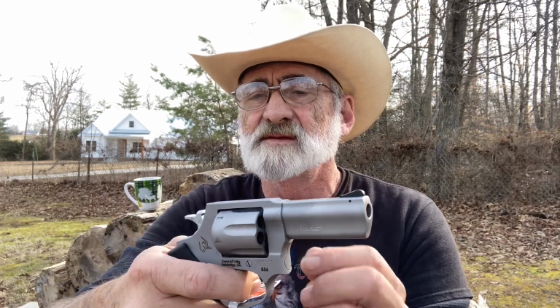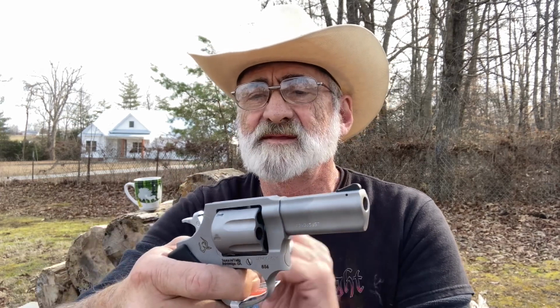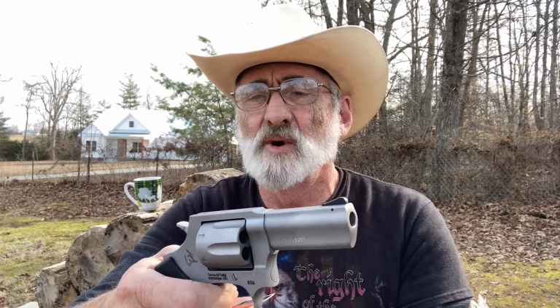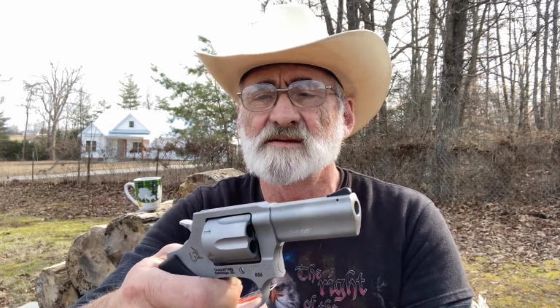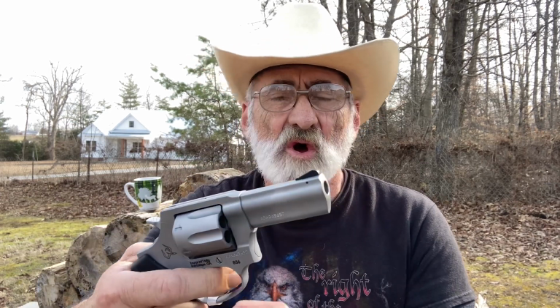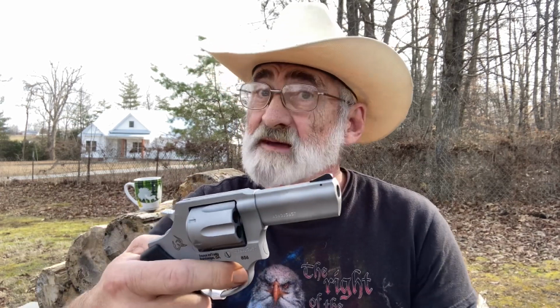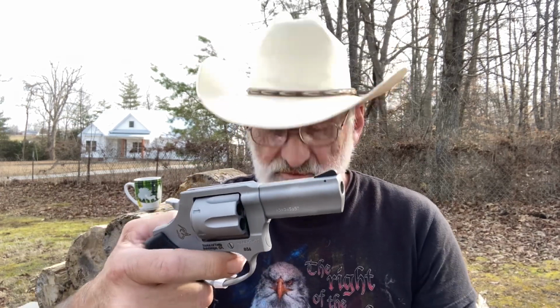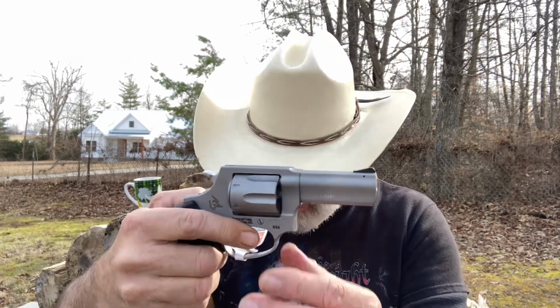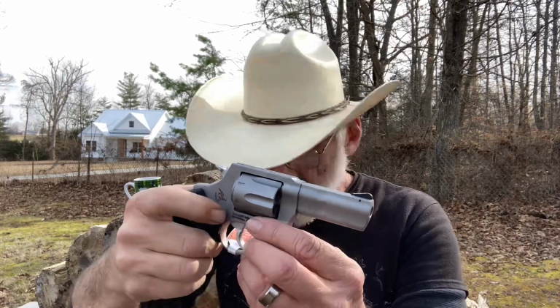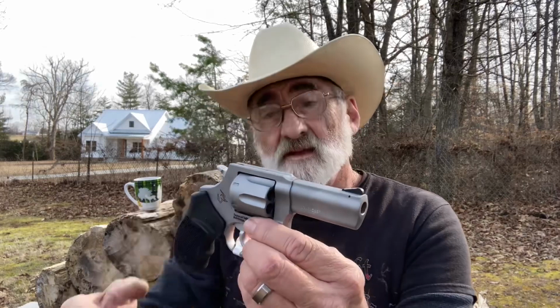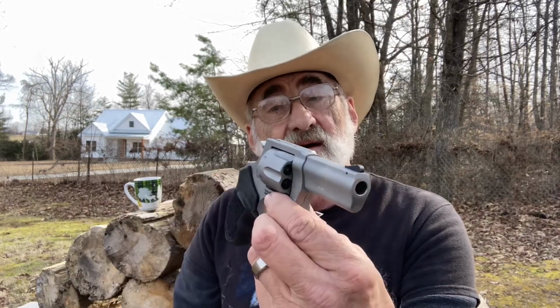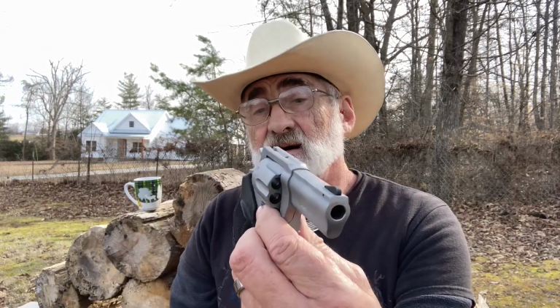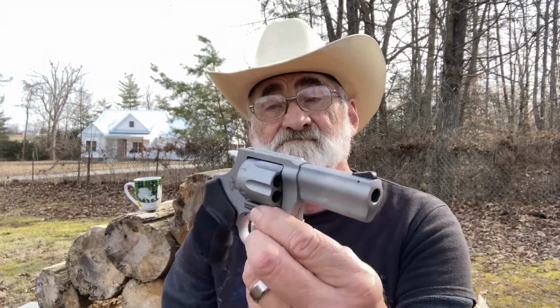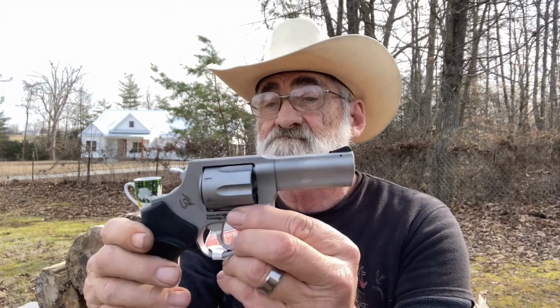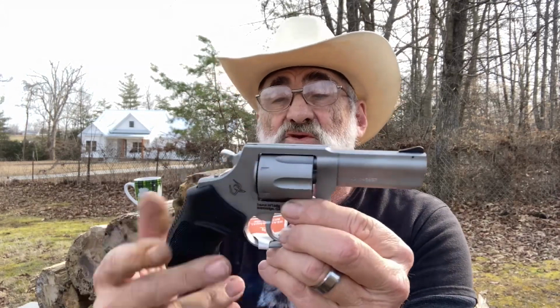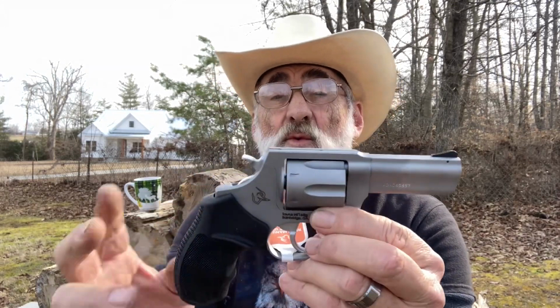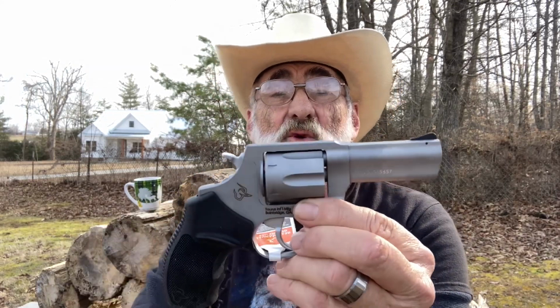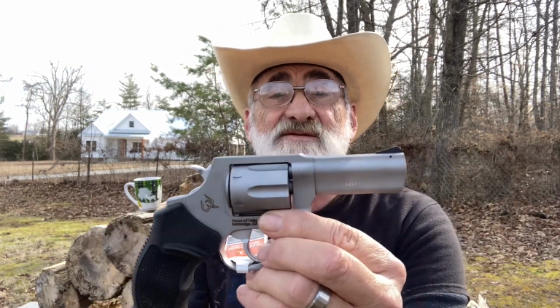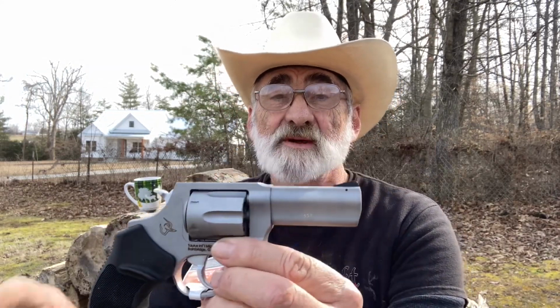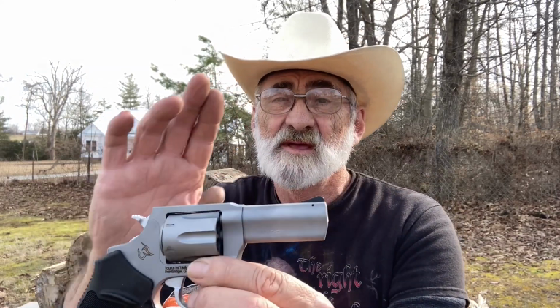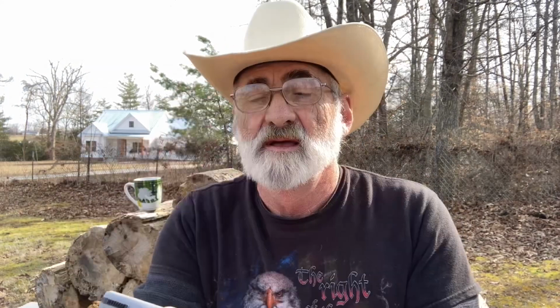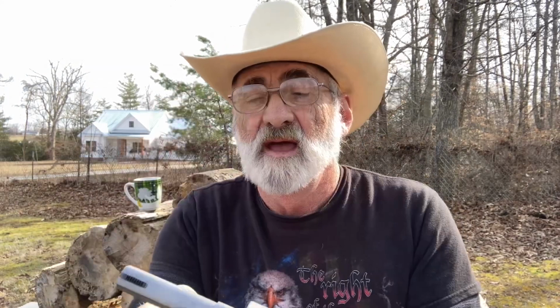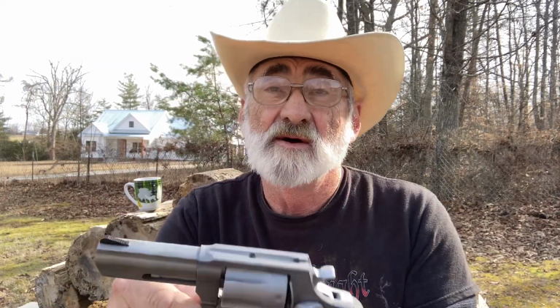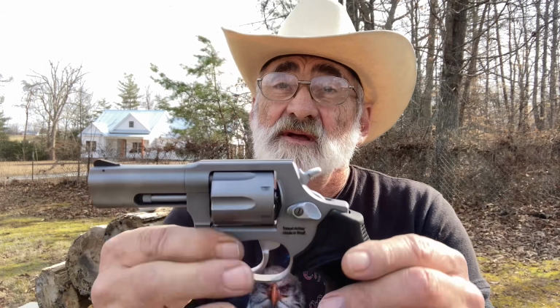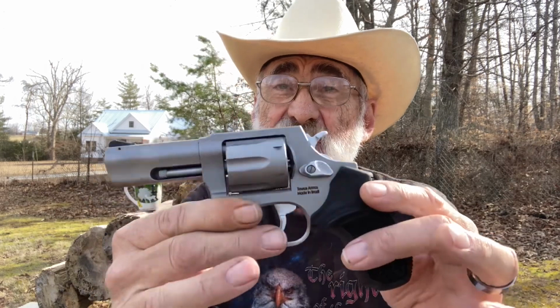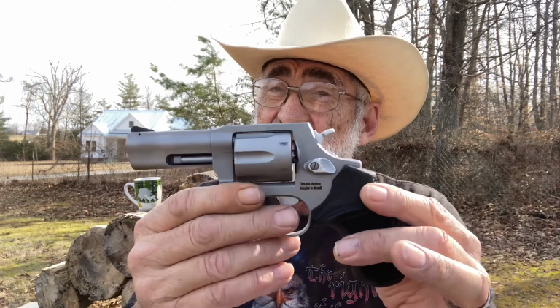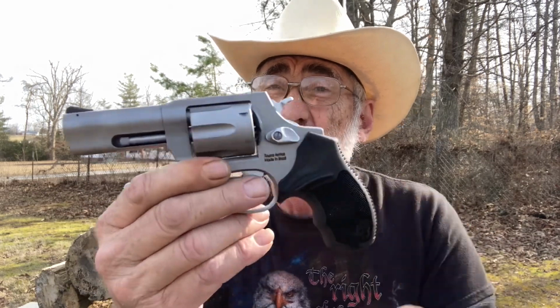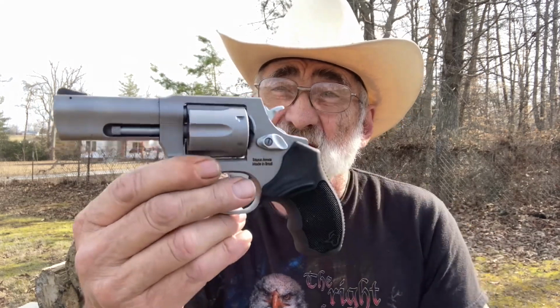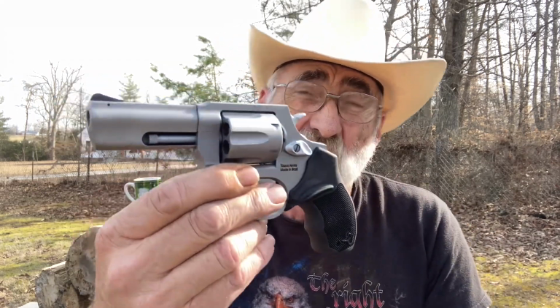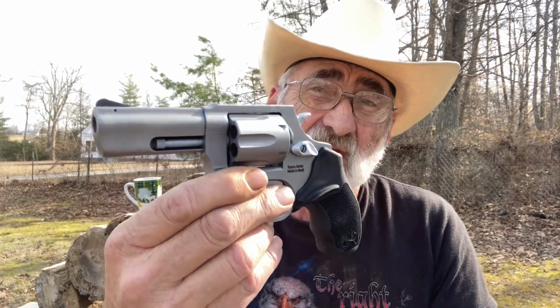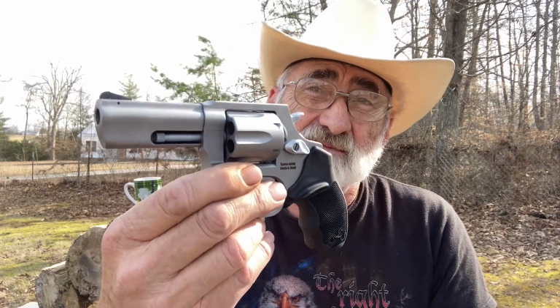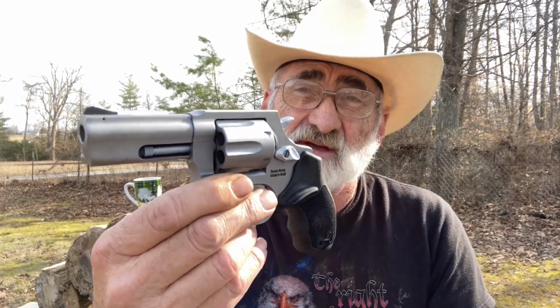Let's see about the double action — wow, that feels good. It's got a rubberized grip.